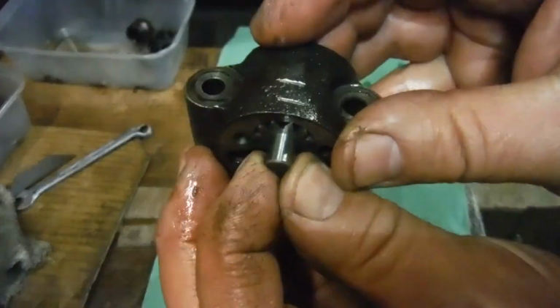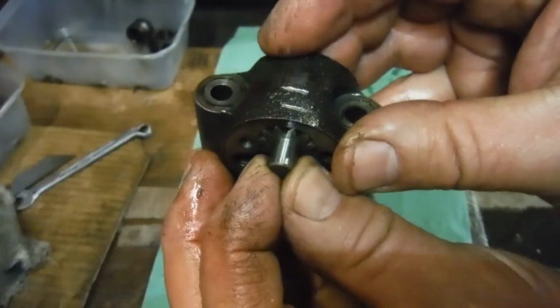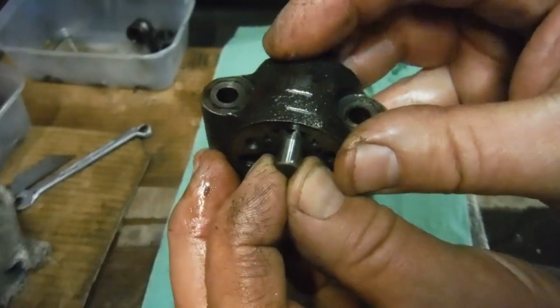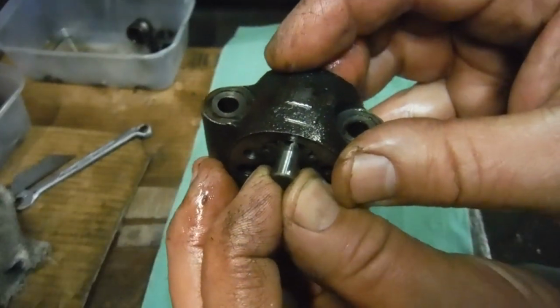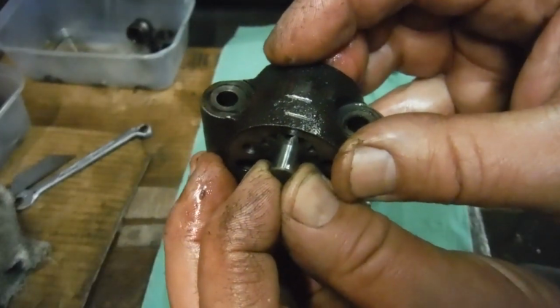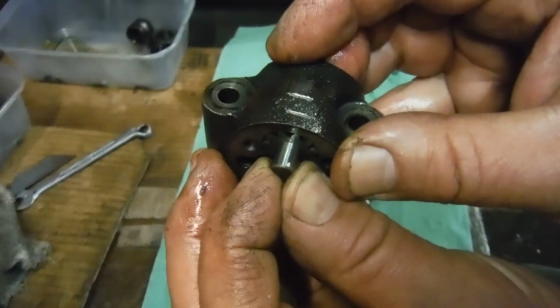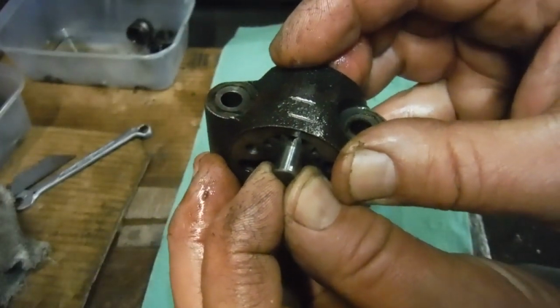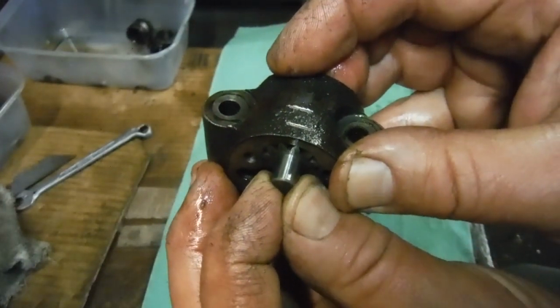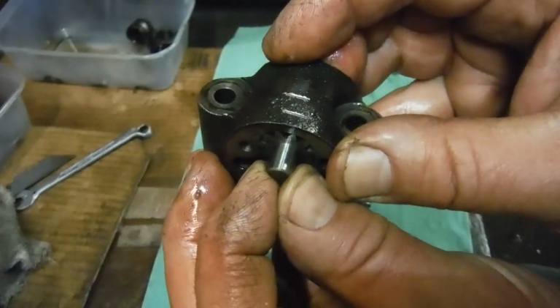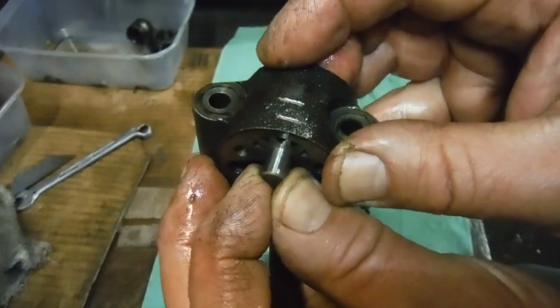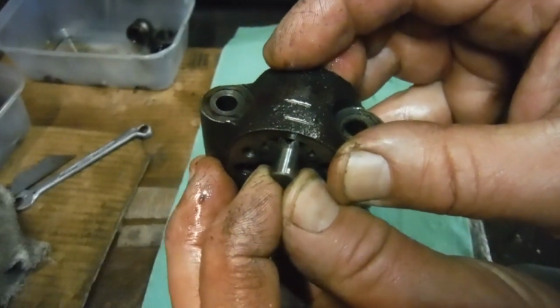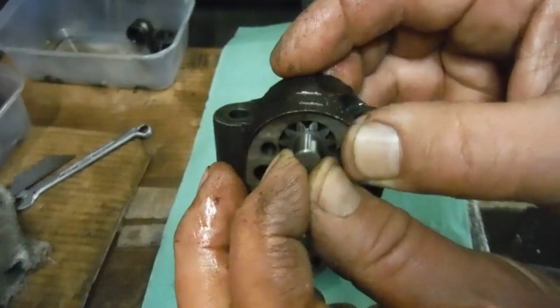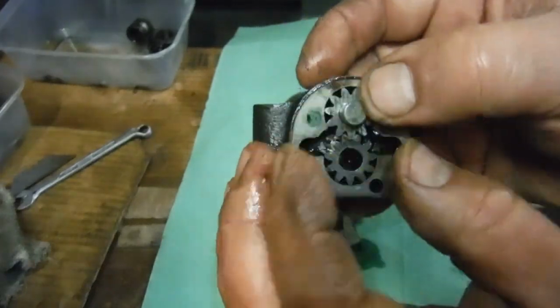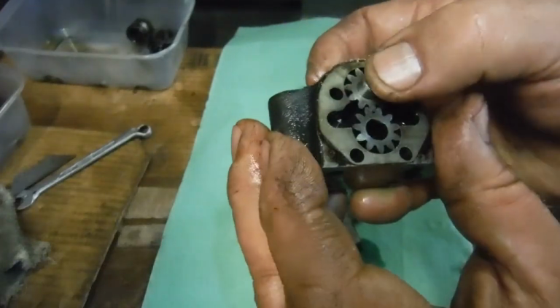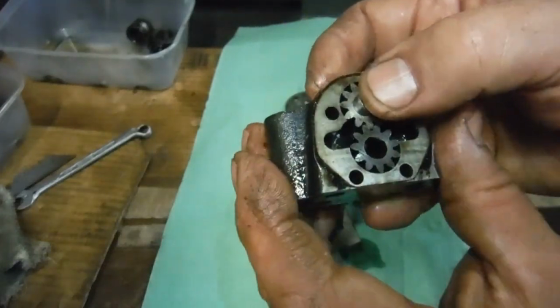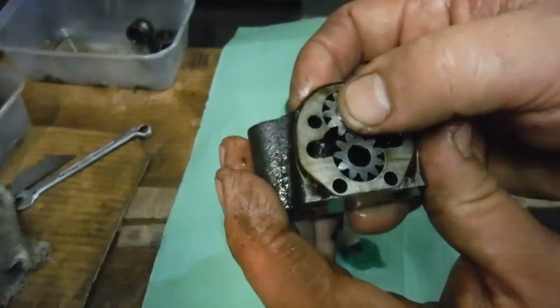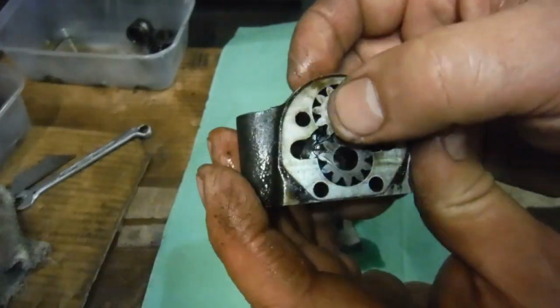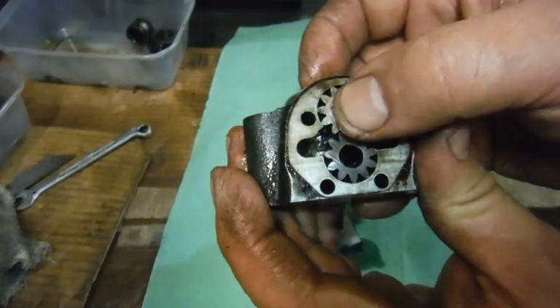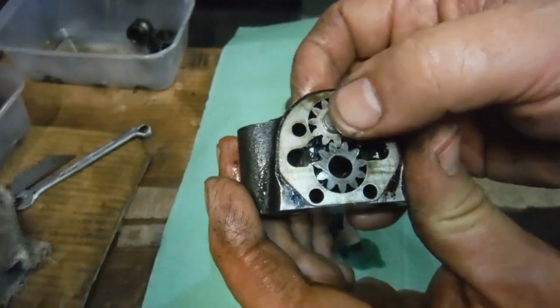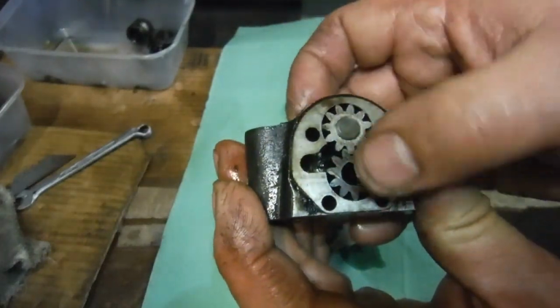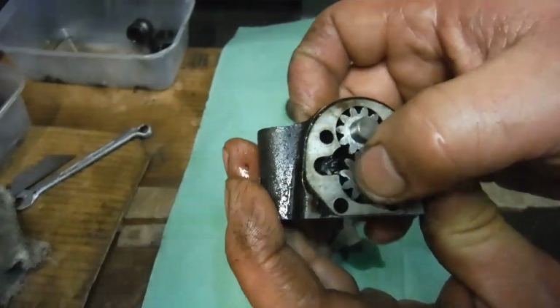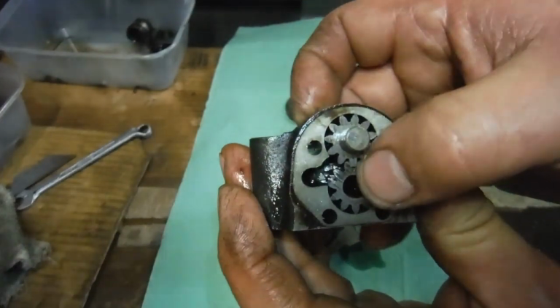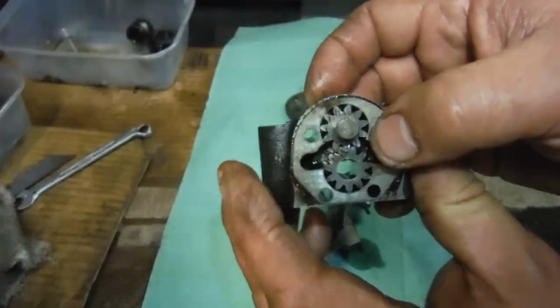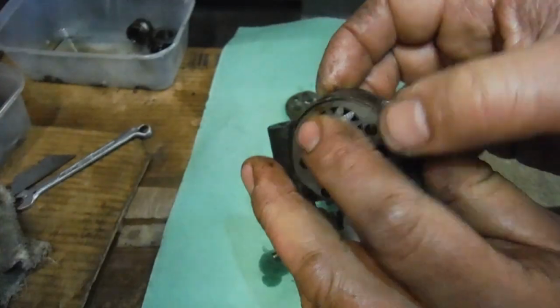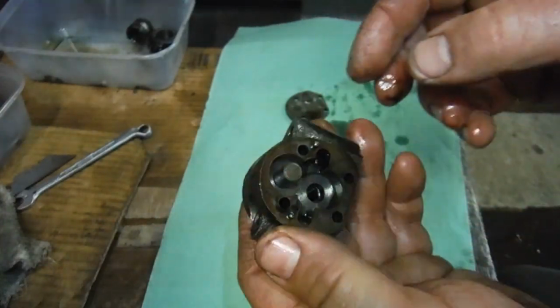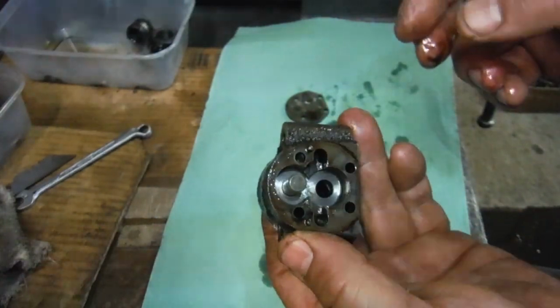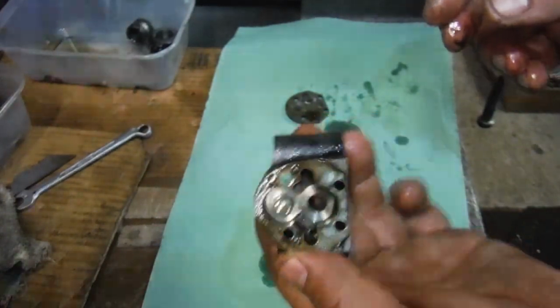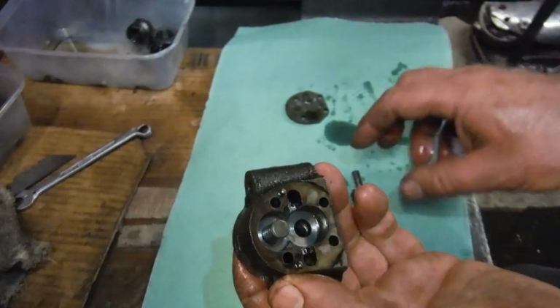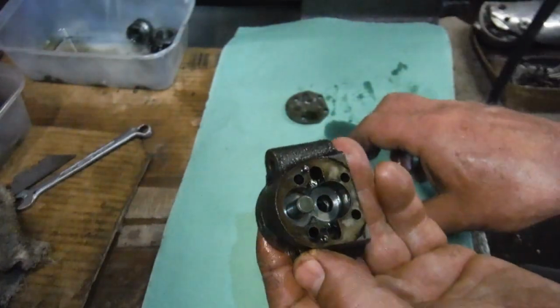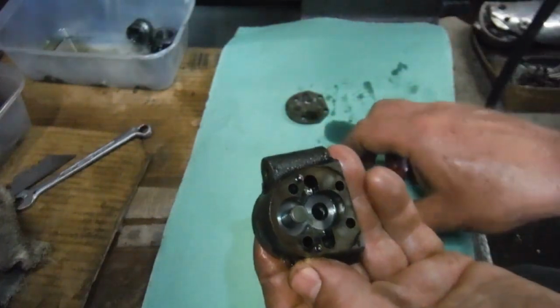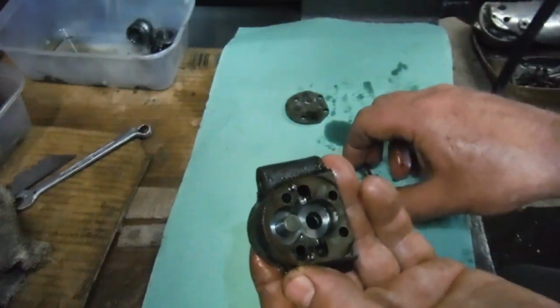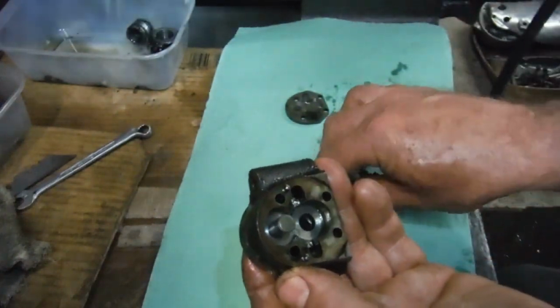Also, that spindle there — I can rock that quite a bit in the housing, so there's going to be sort of leak-by between the scavenge side and the feed side.